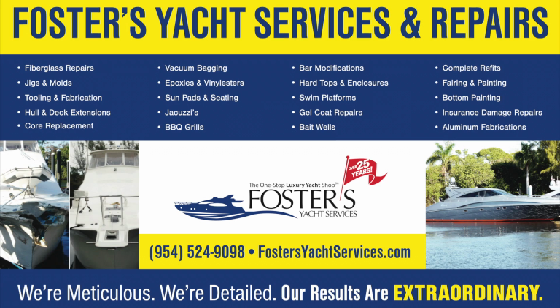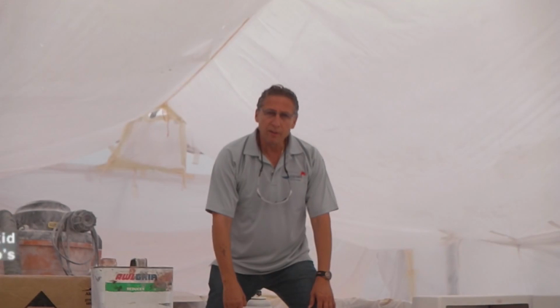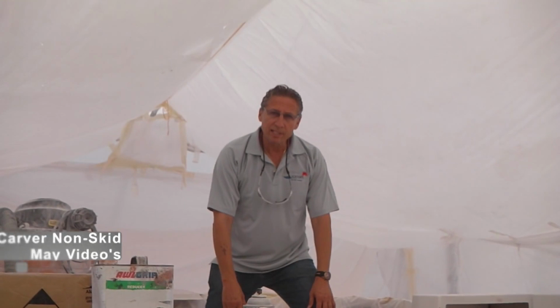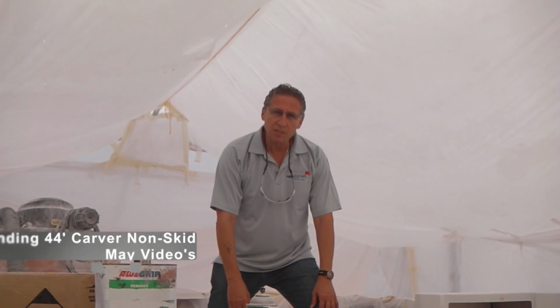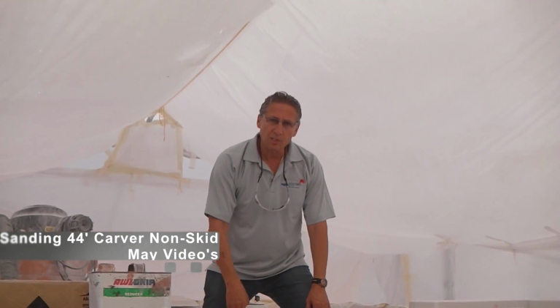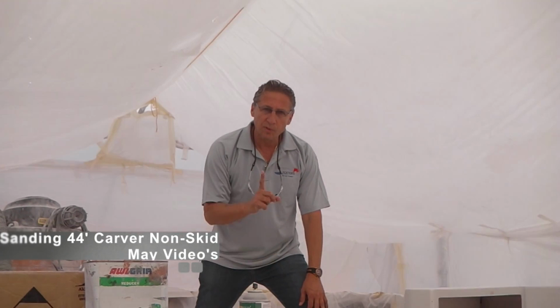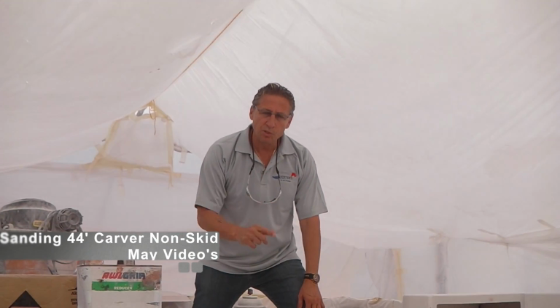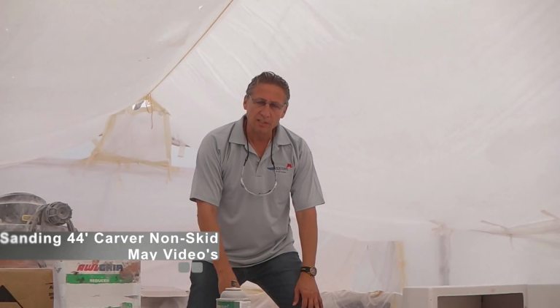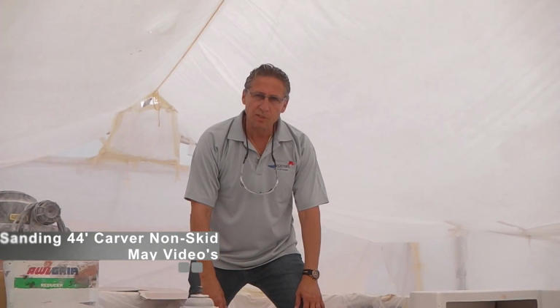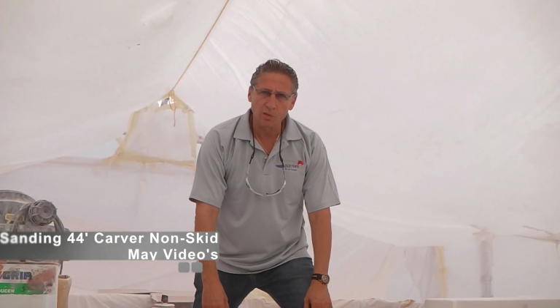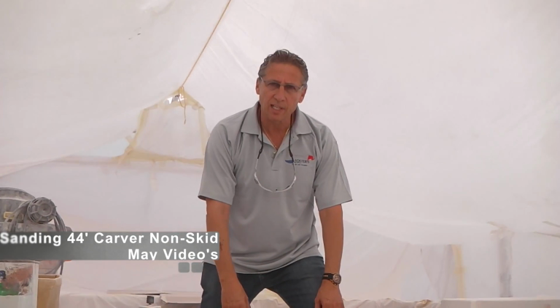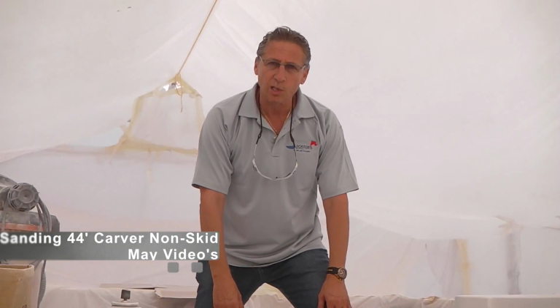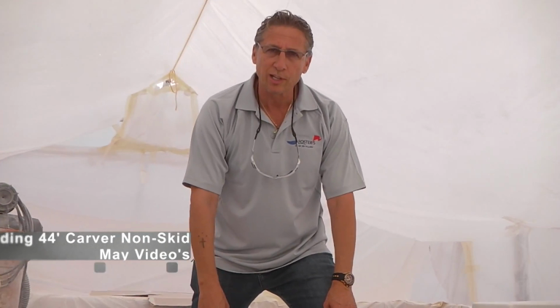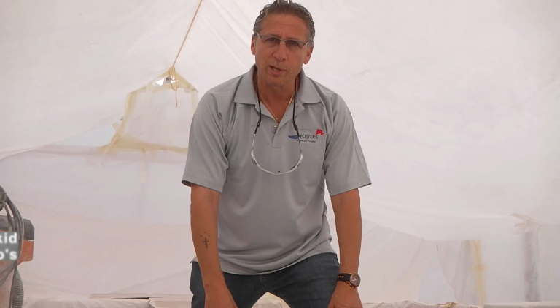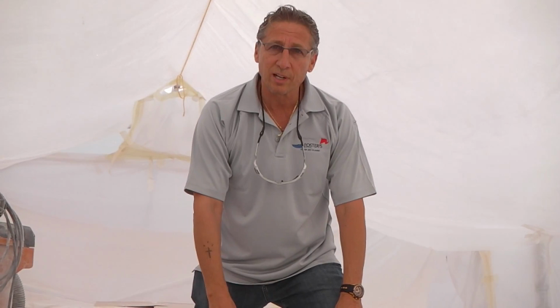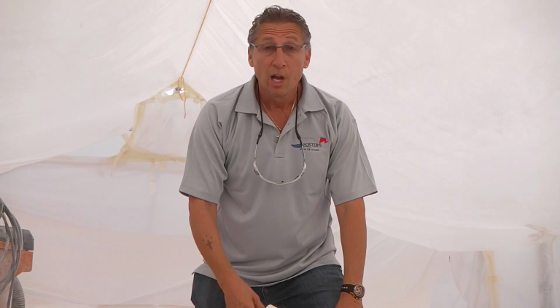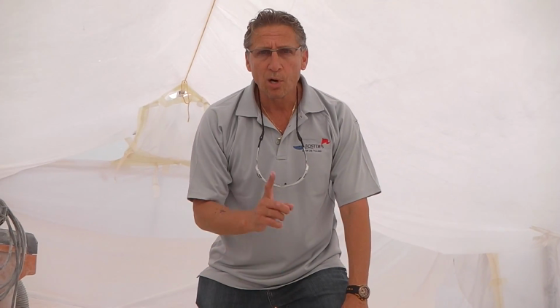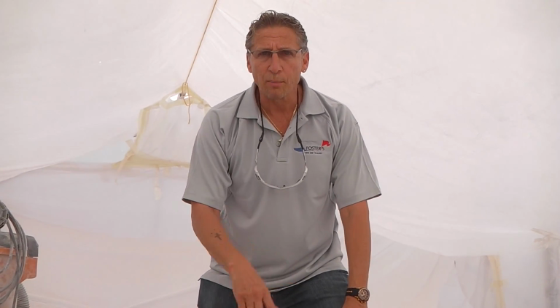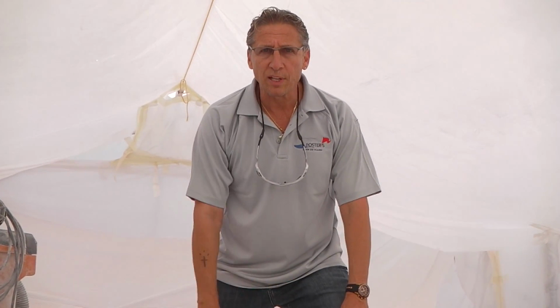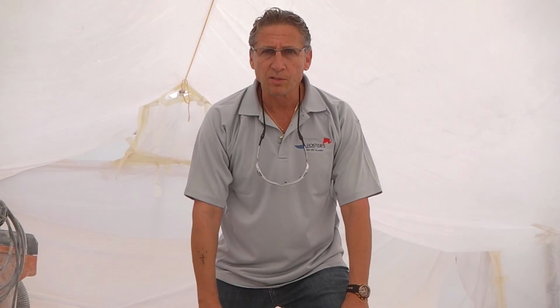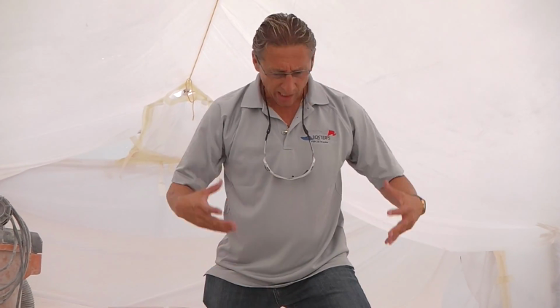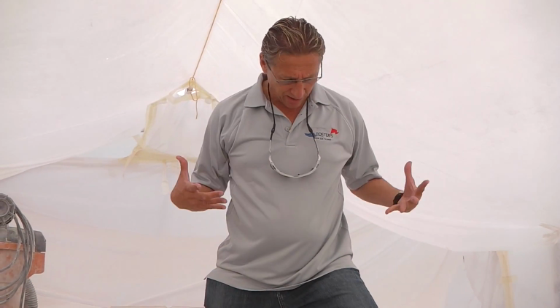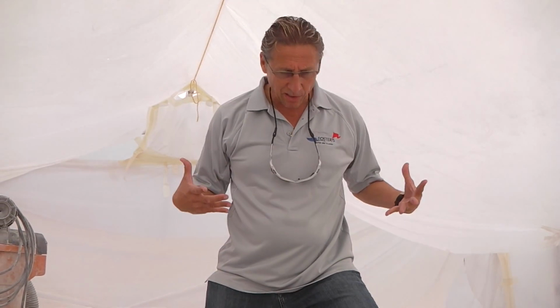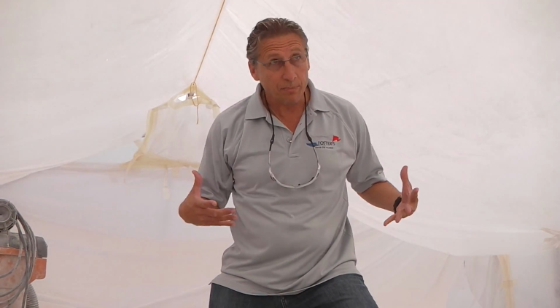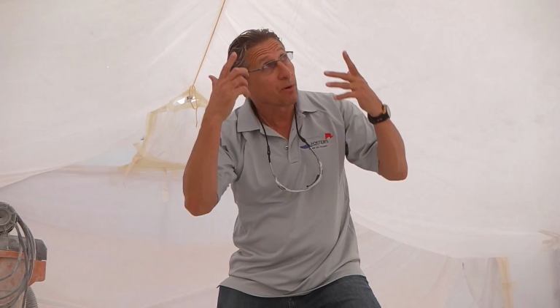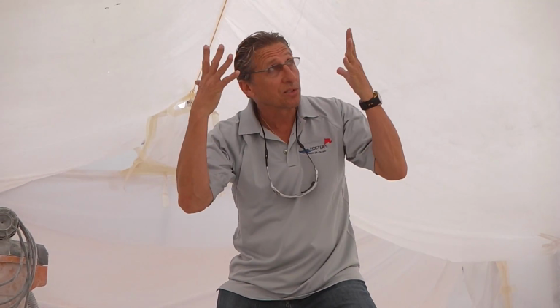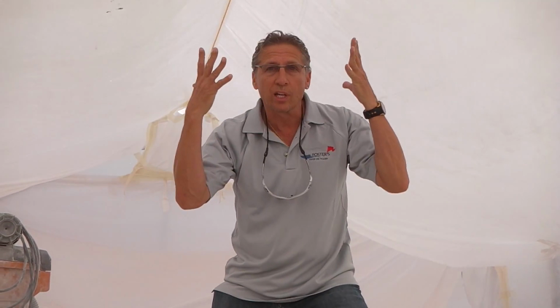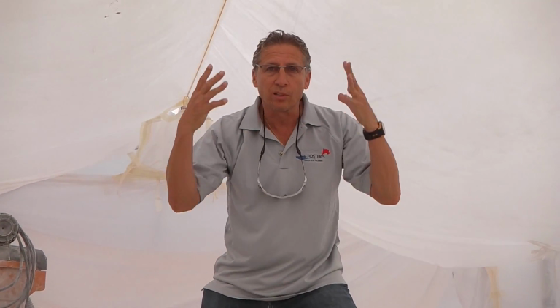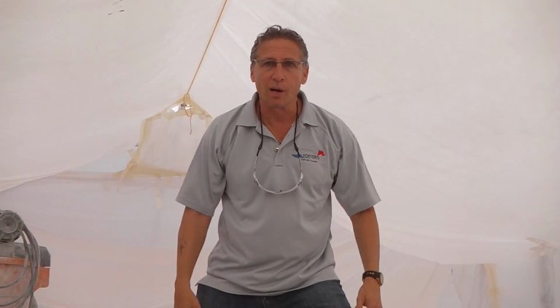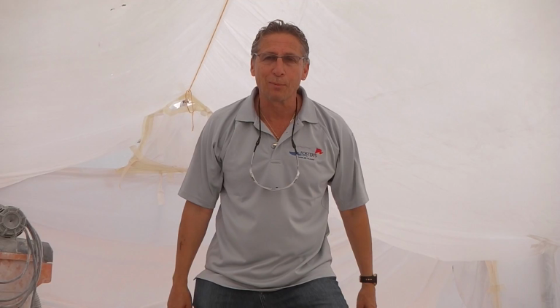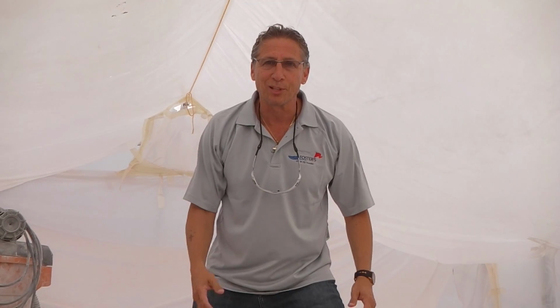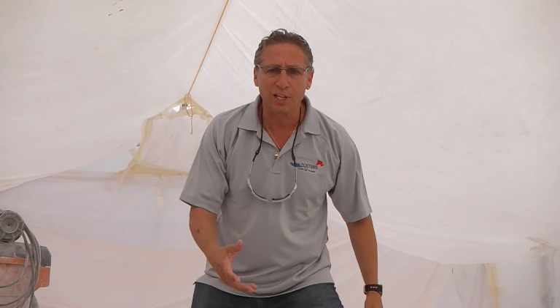Hey everybody, it's Dennis Foster from Foster's Yacht Services located at Lauderdale Marine Center, part of our May videos. You can see I'm a little humped down right now so I don't get all the dirt on me while I'm doing this video.